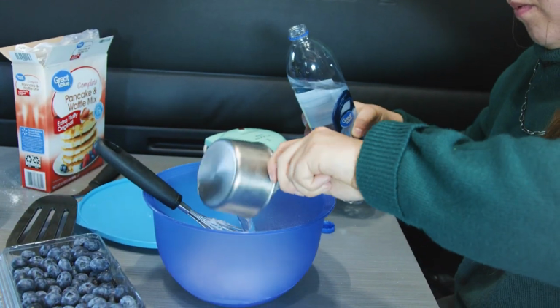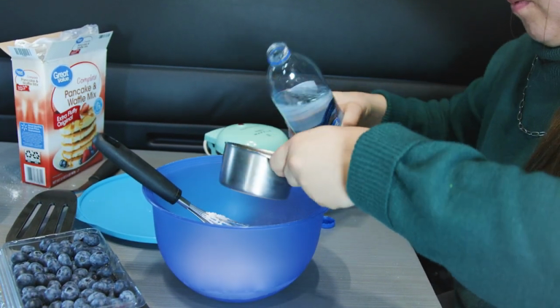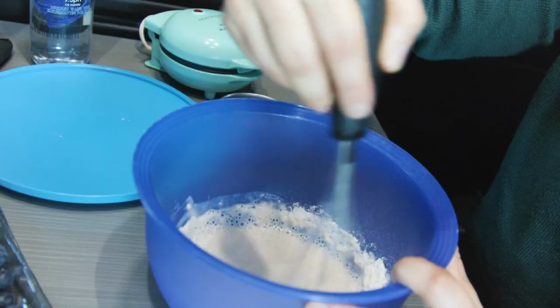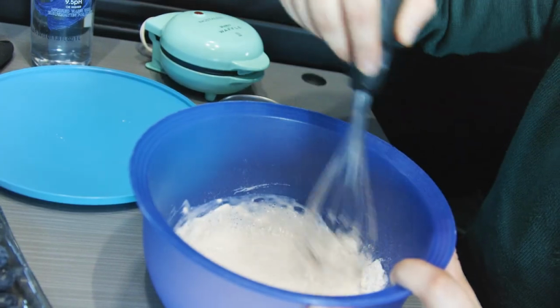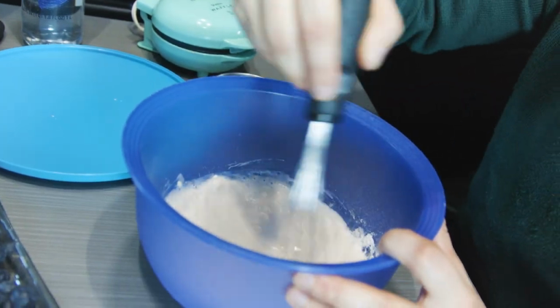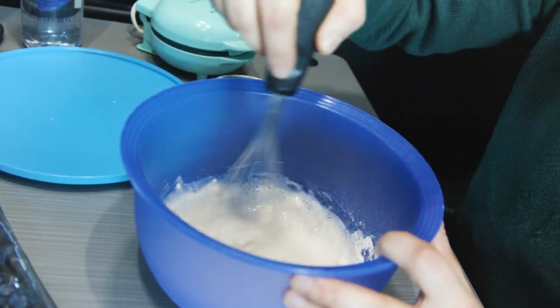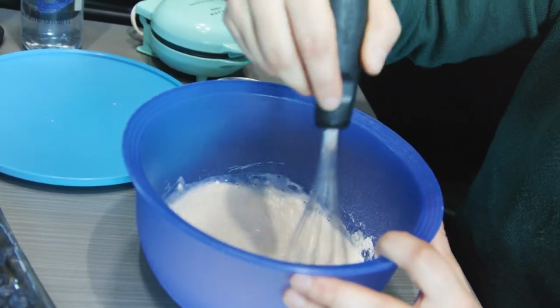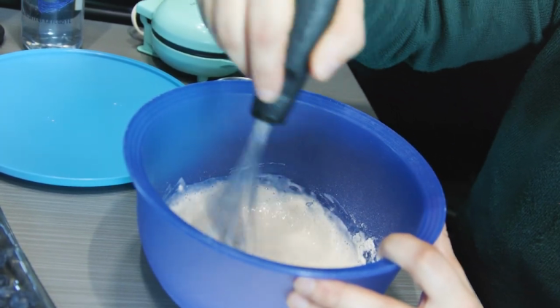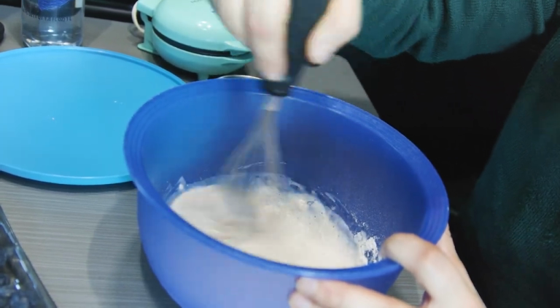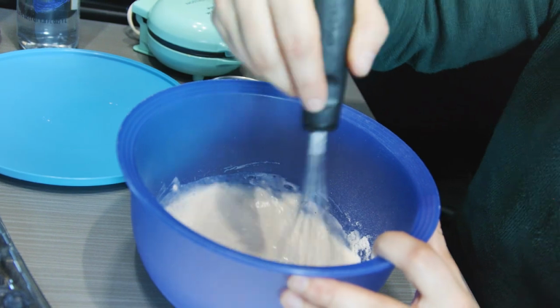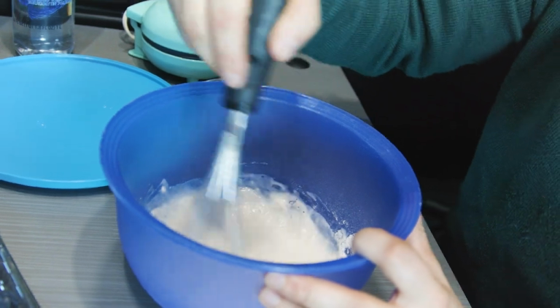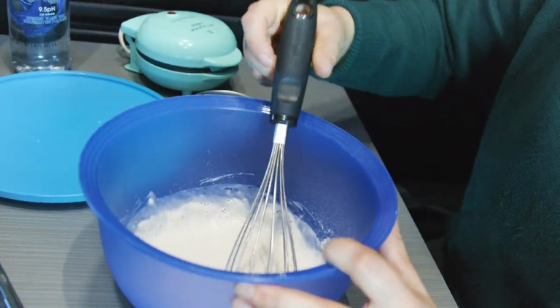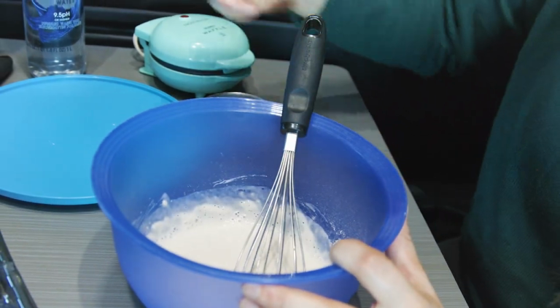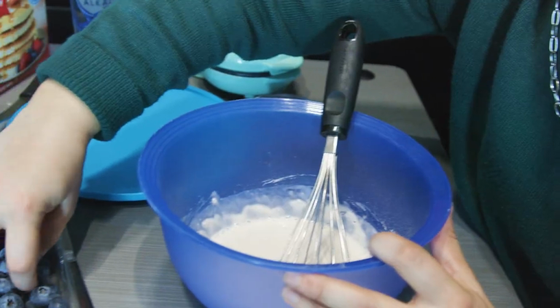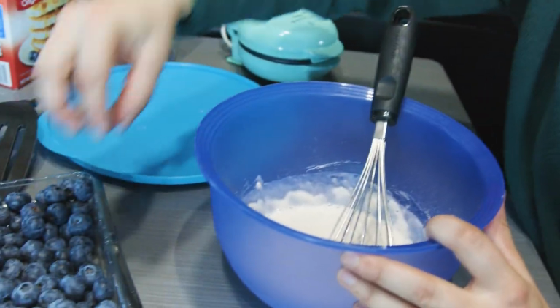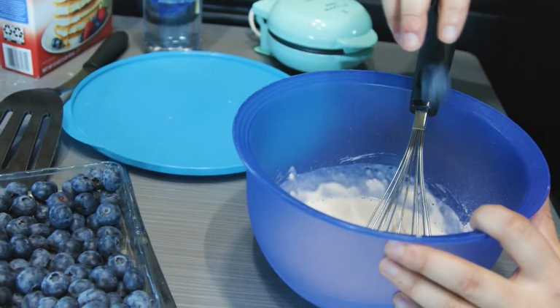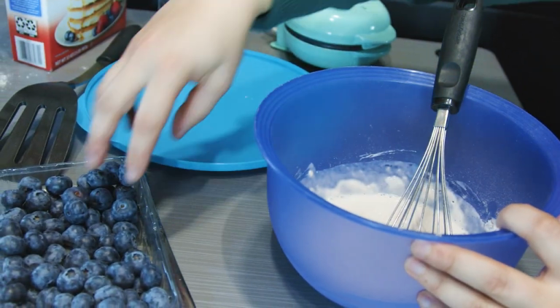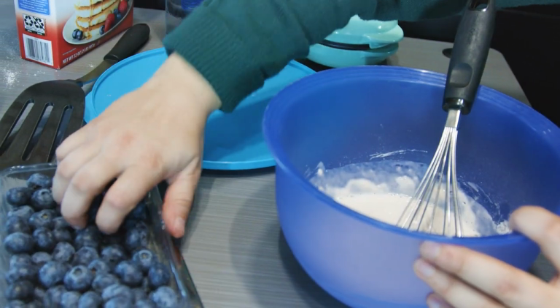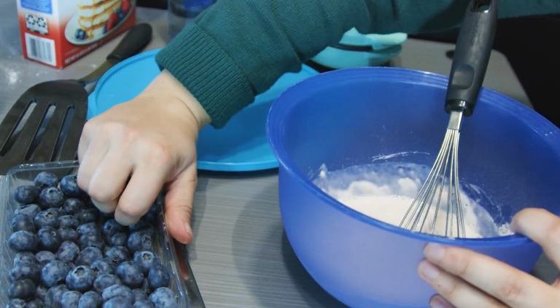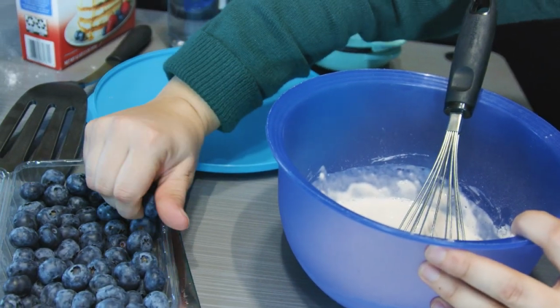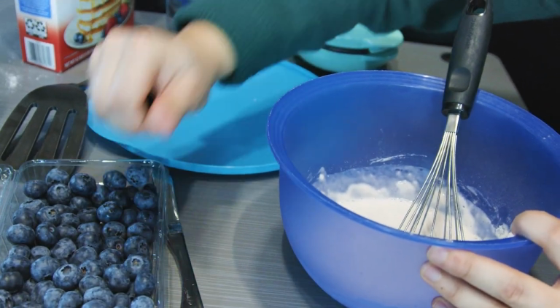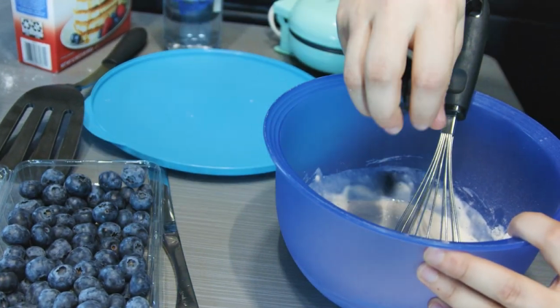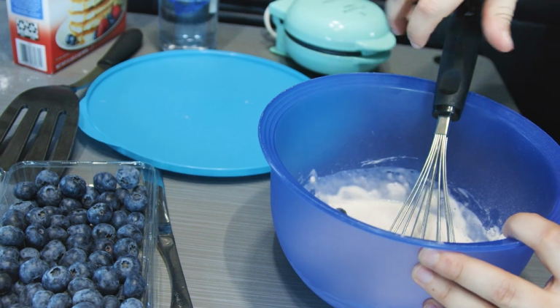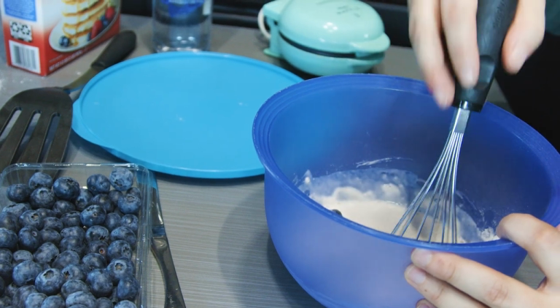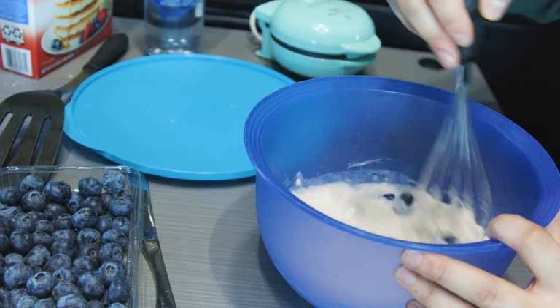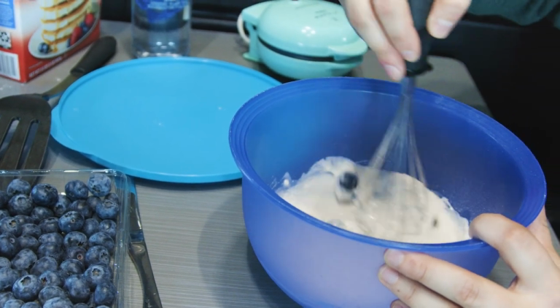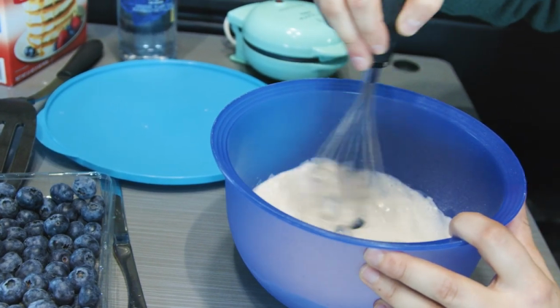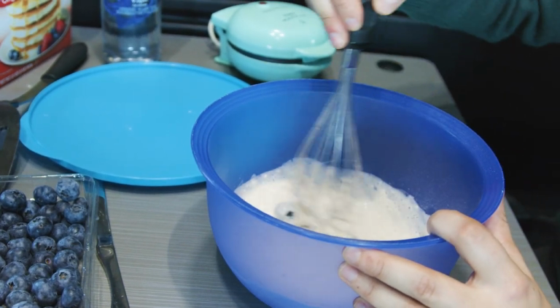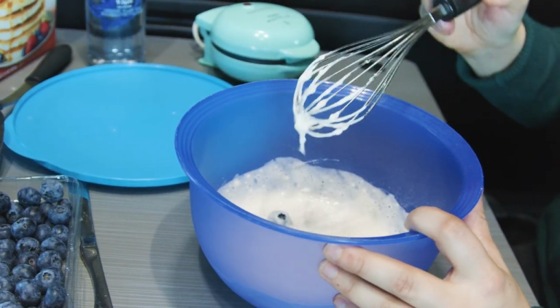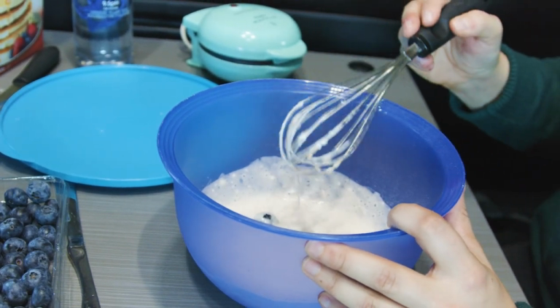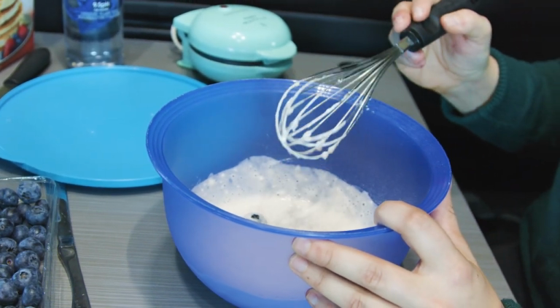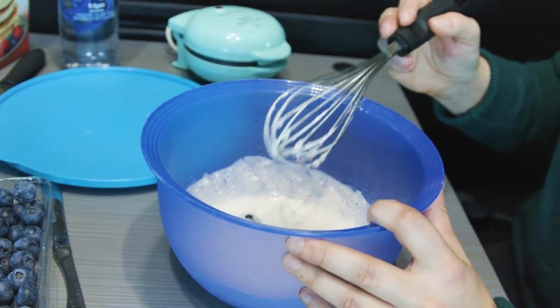Stir with a whisk until the batter is smooth and lump-free. Then you can add as many blueberries as you would like into the mixture.